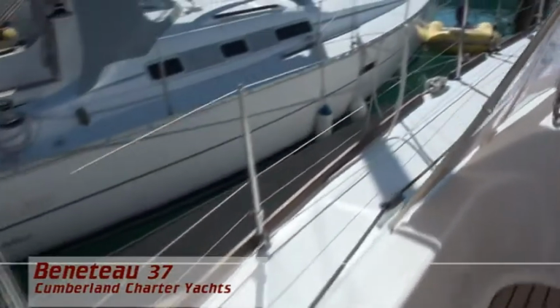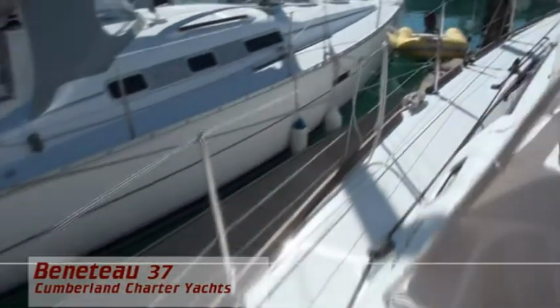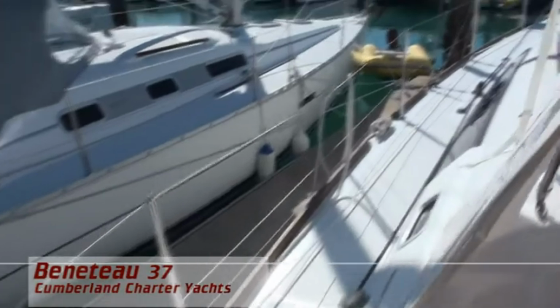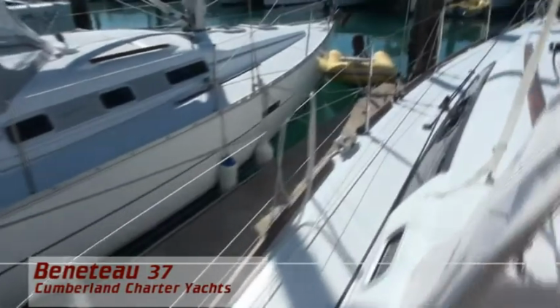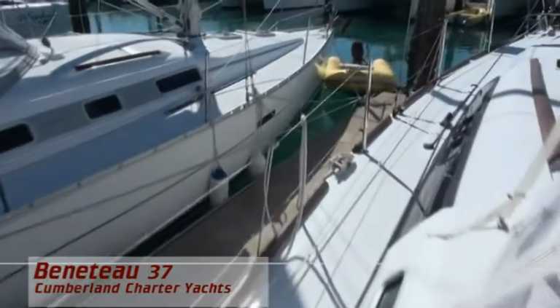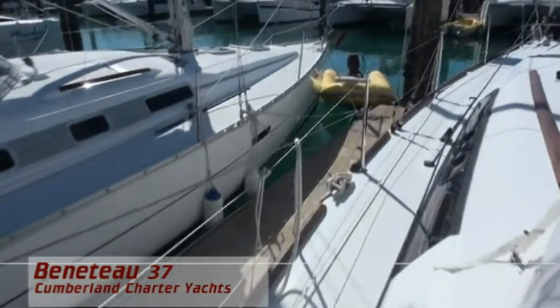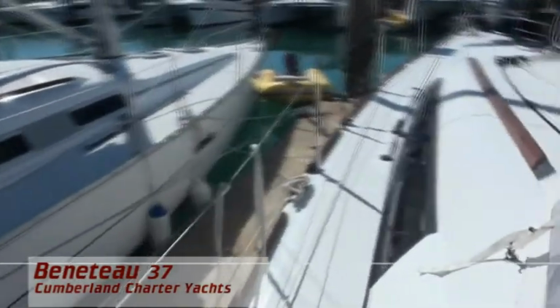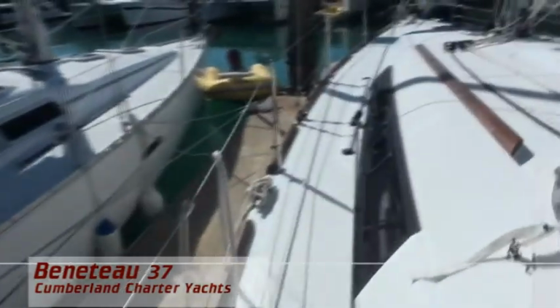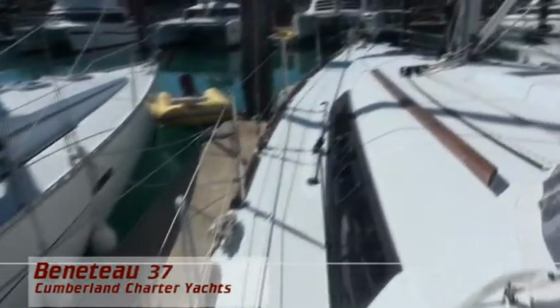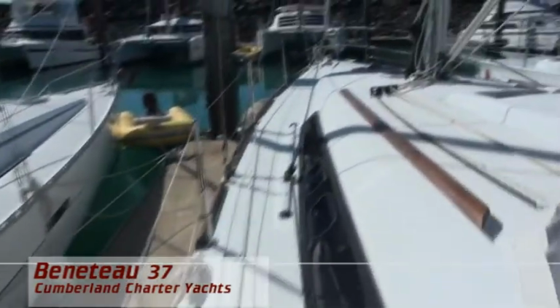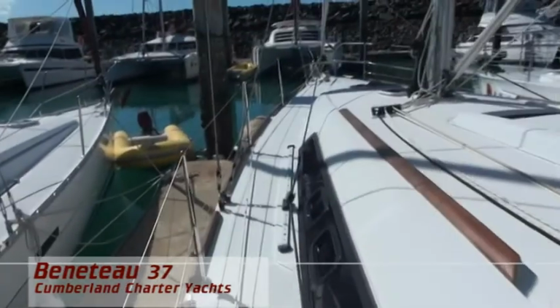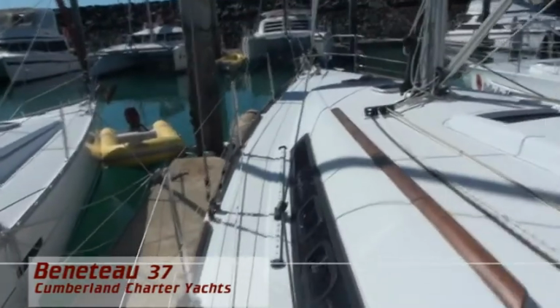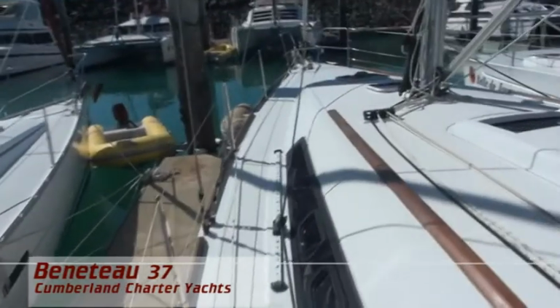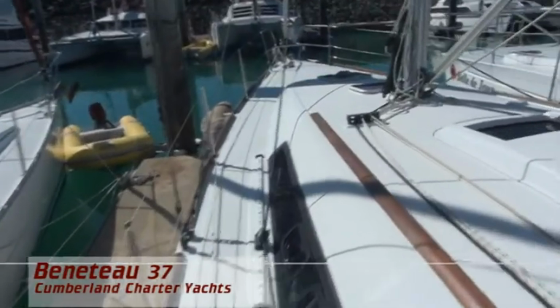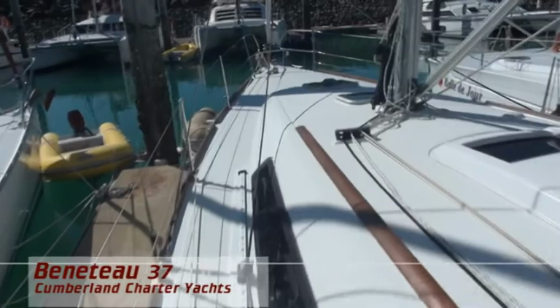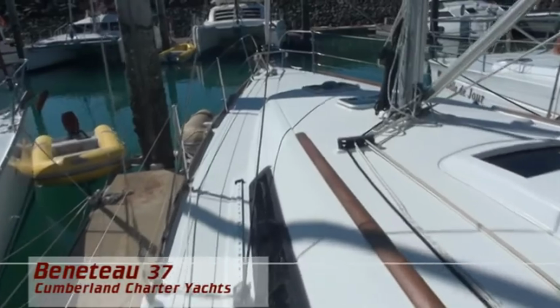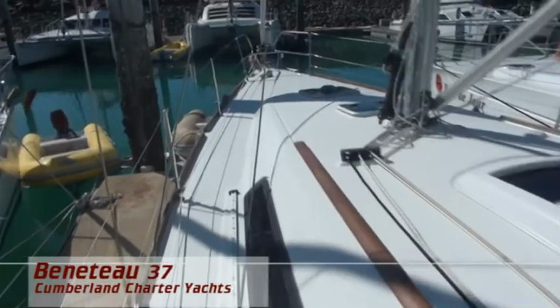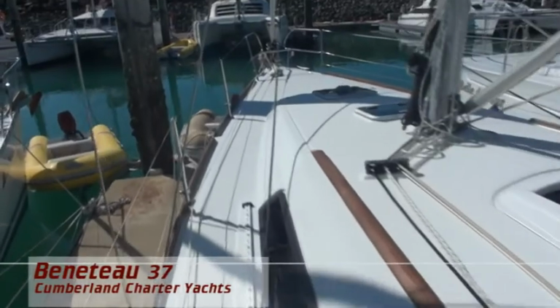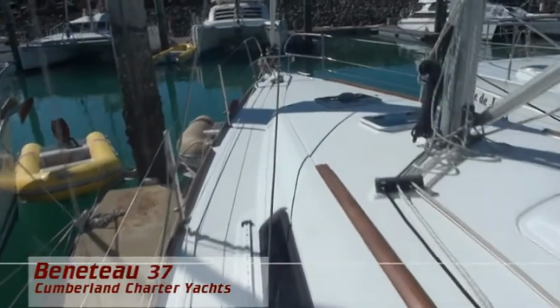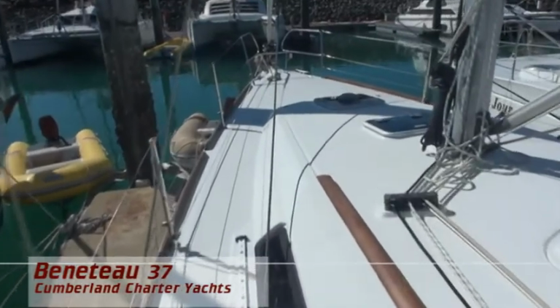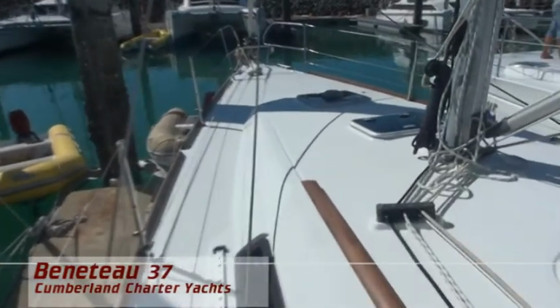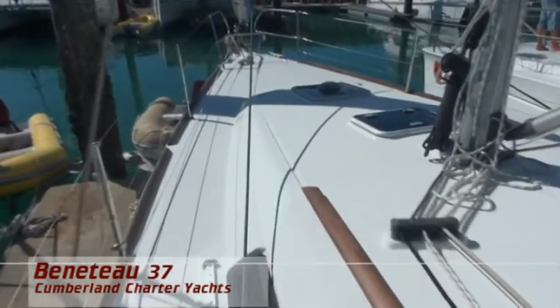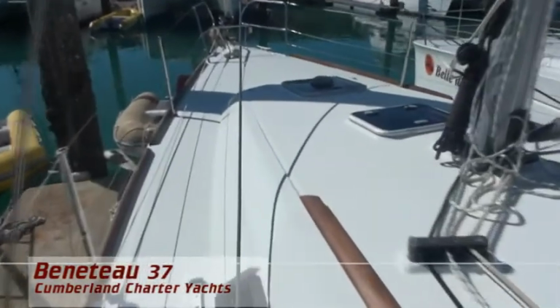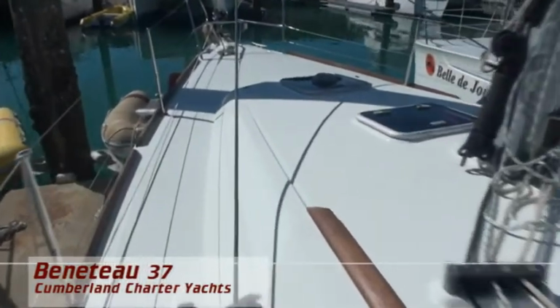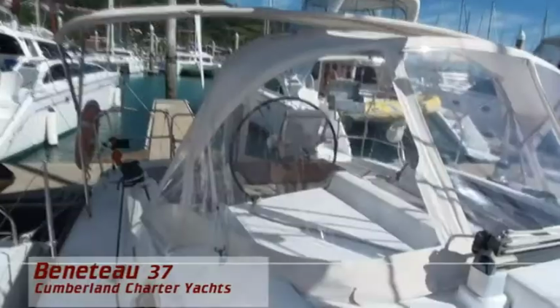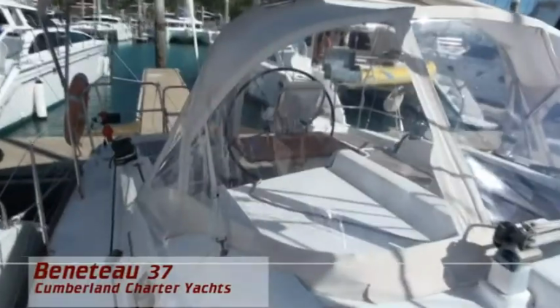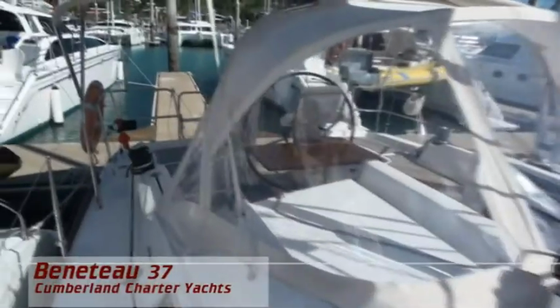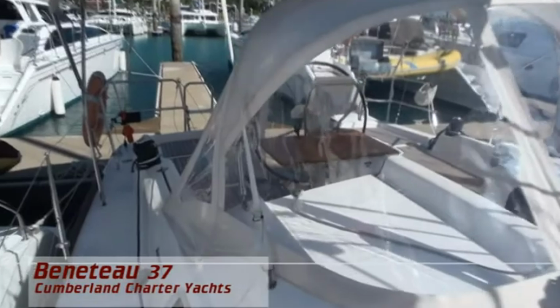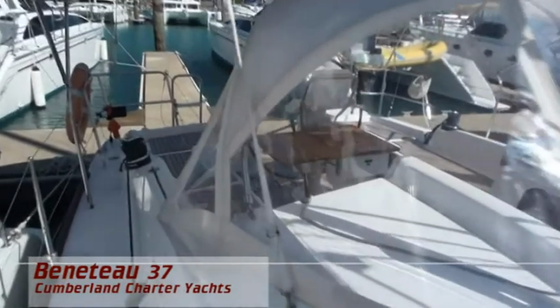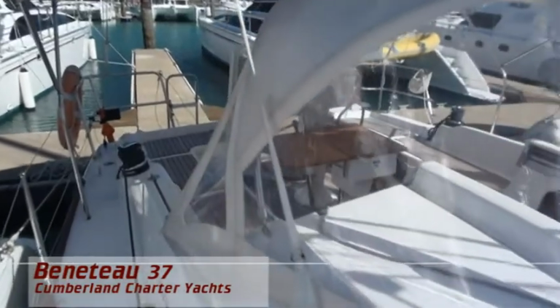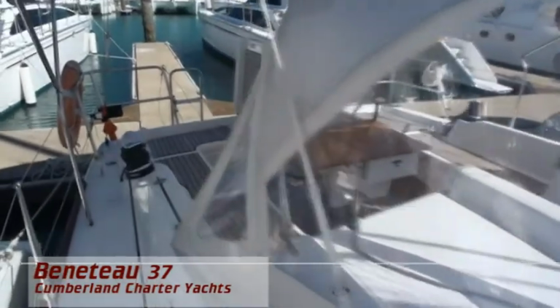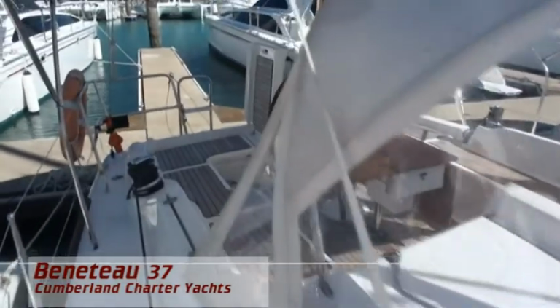Beneteau have kept the gunnel and foredeck flat for your safety and enjoyment. You are going to love watching the sunsets from a comfortable cockpit that has a centre helm, seating and a fold-out table.